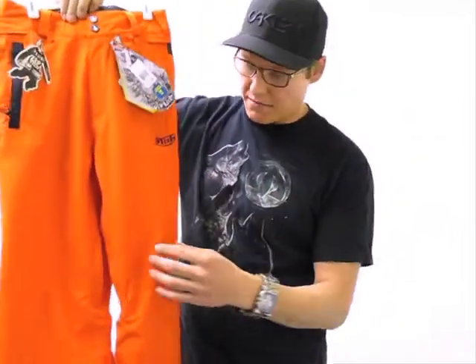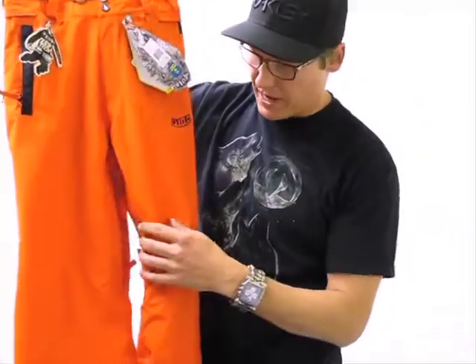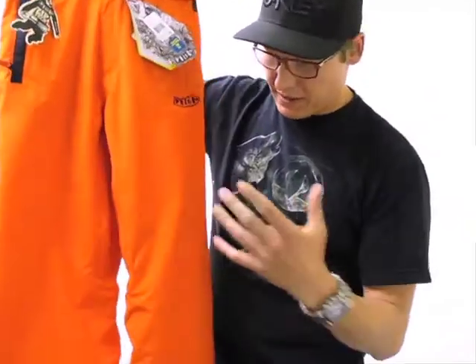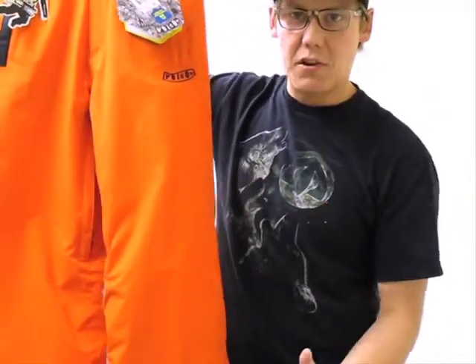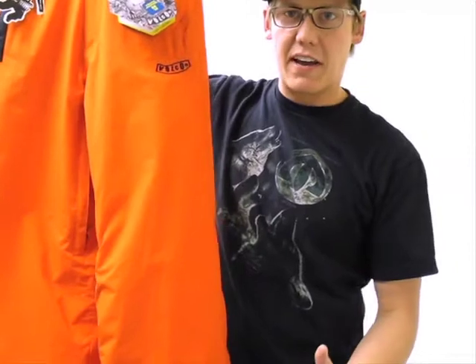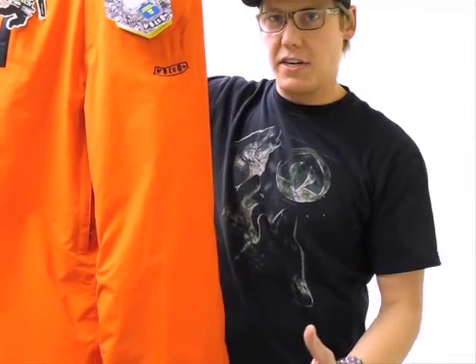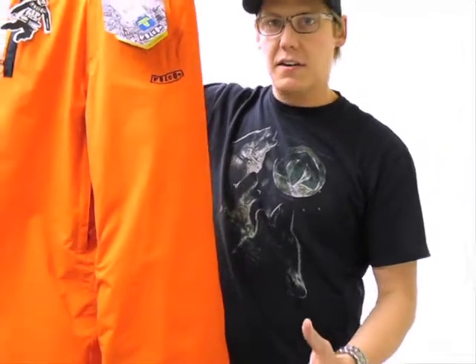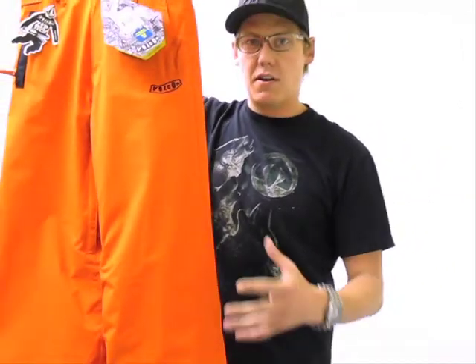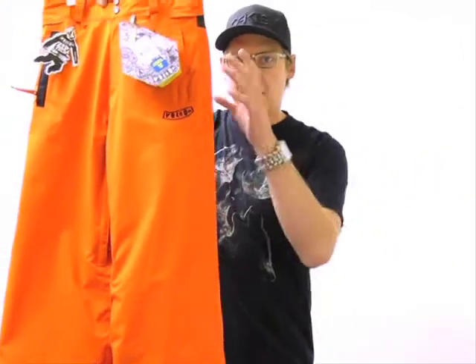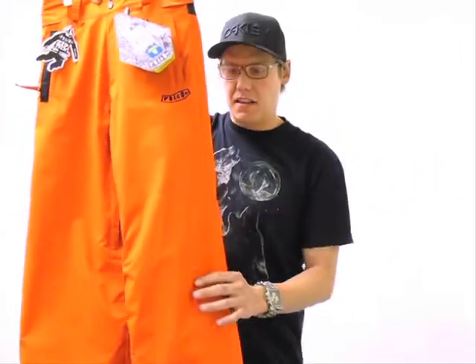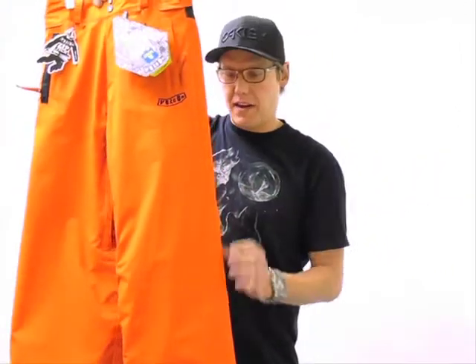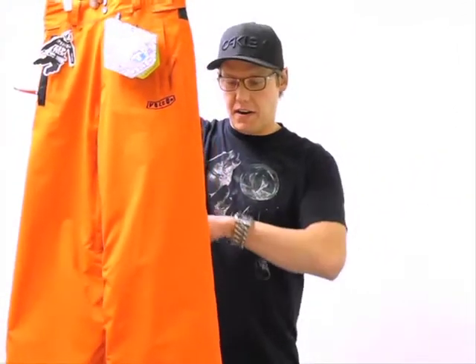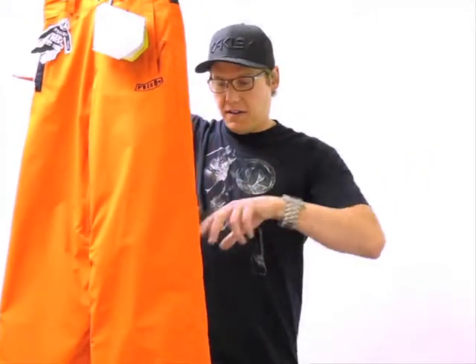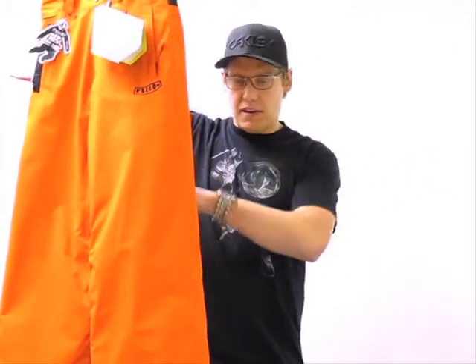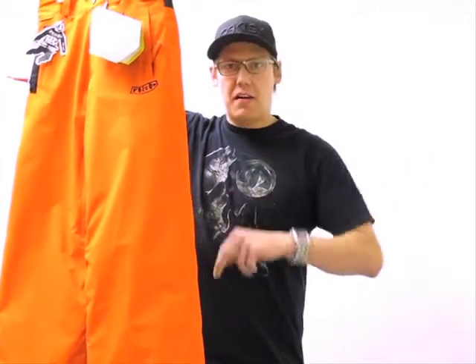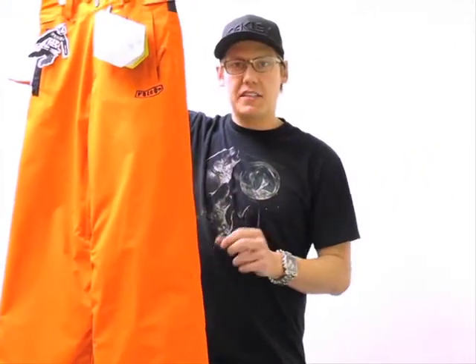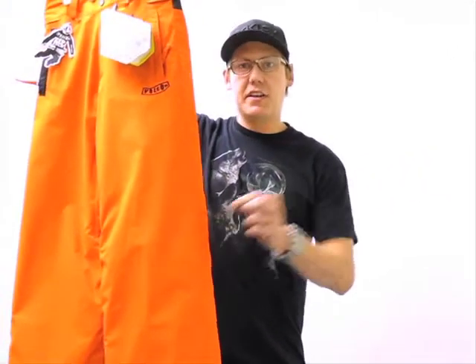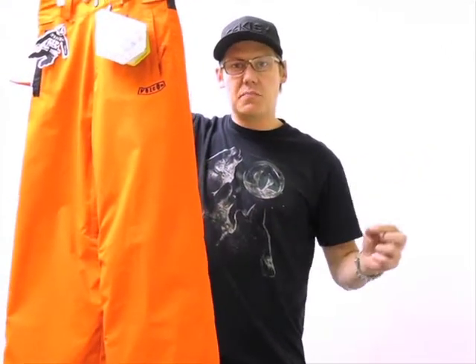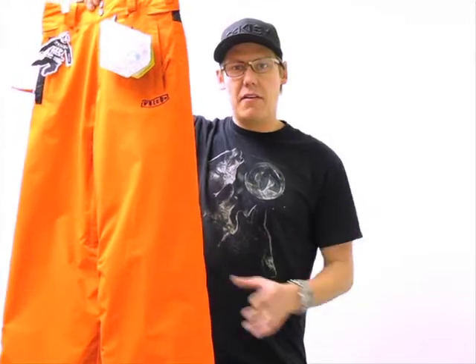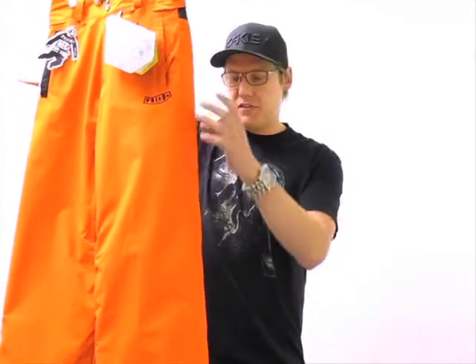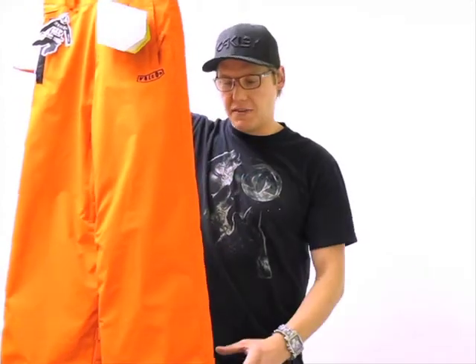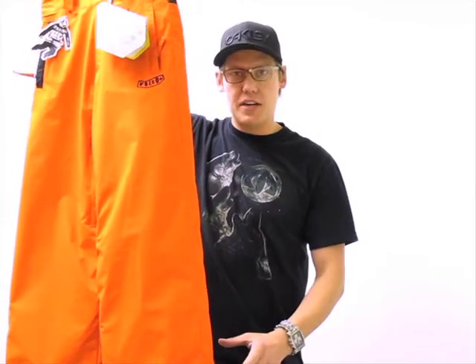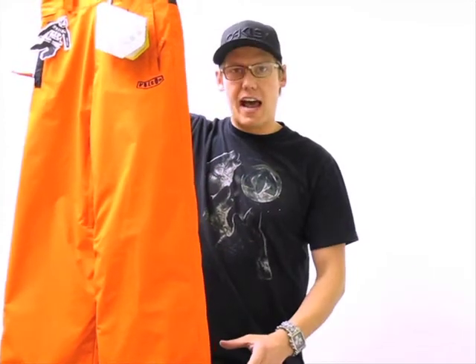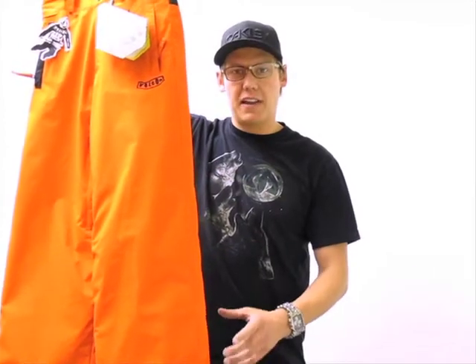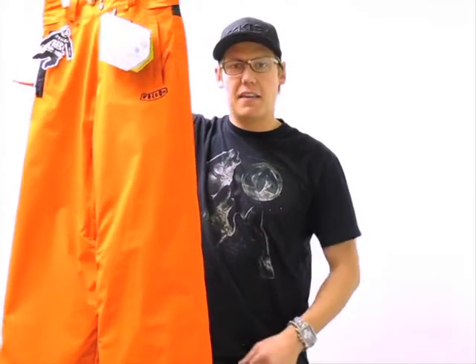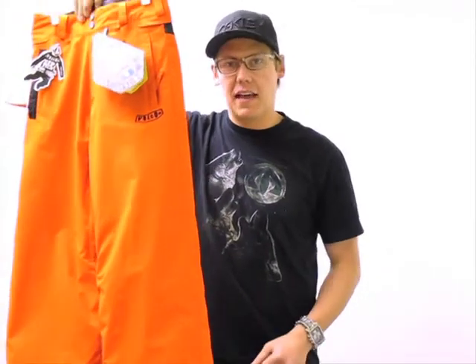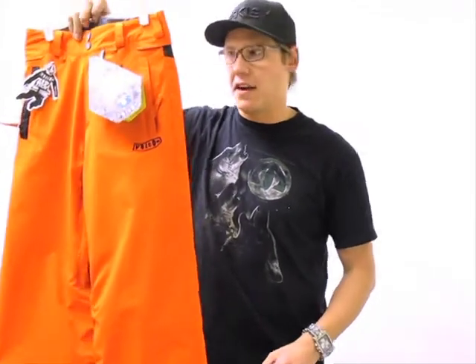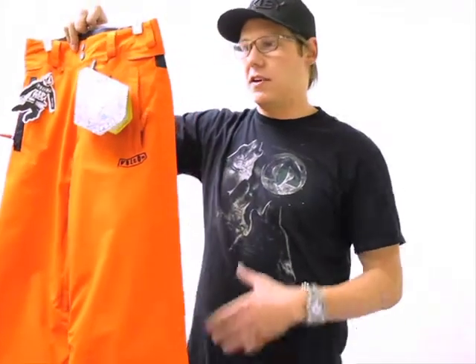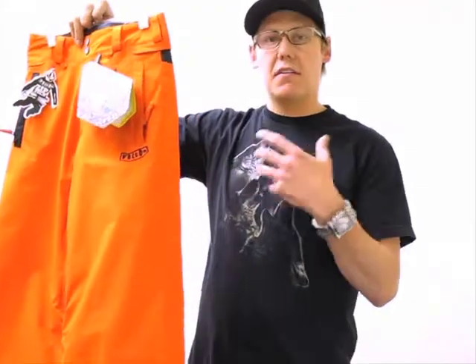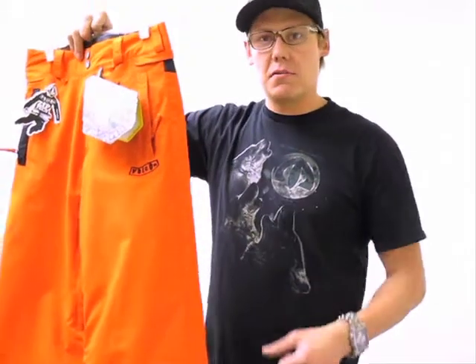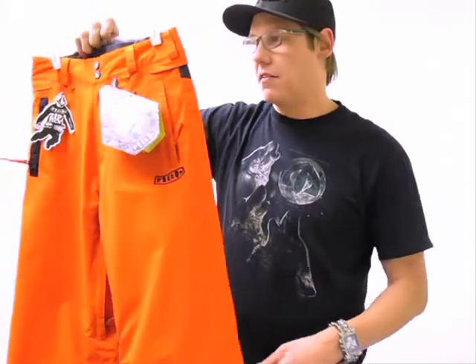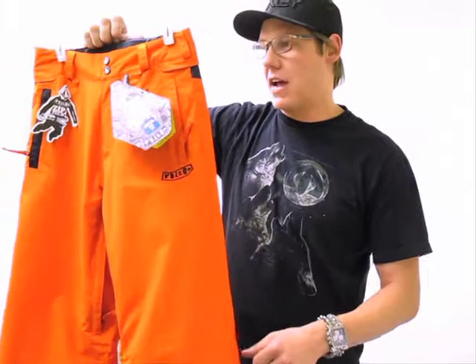Some other cool things going on with this pant is the grow tech feature. Within the leg of the pant, there's a layer of stitching that you can just pull out, and that gives you an extra inch and a half of length in the legs. So it kind of grows with your little guy.